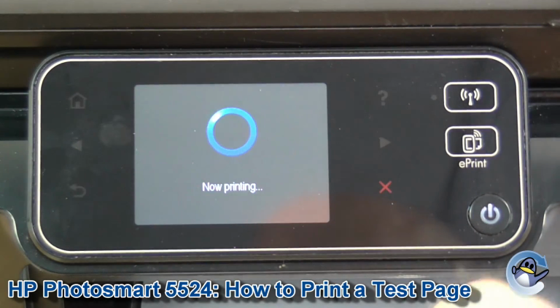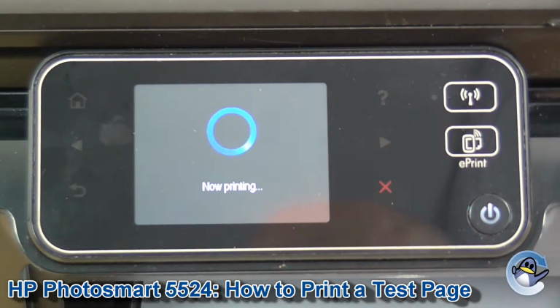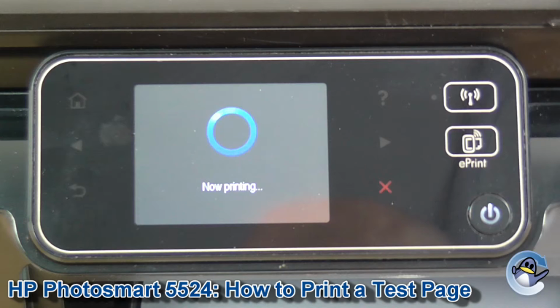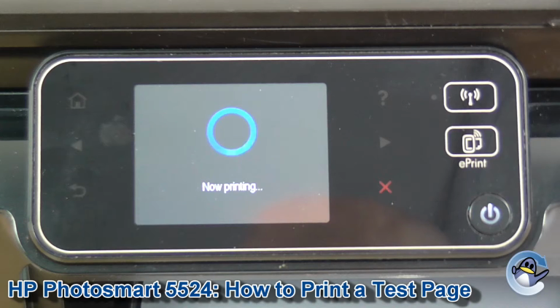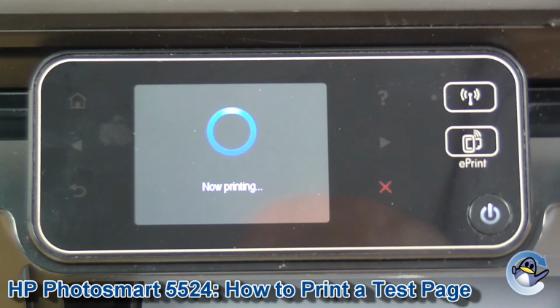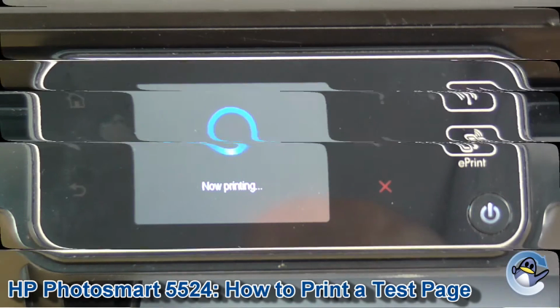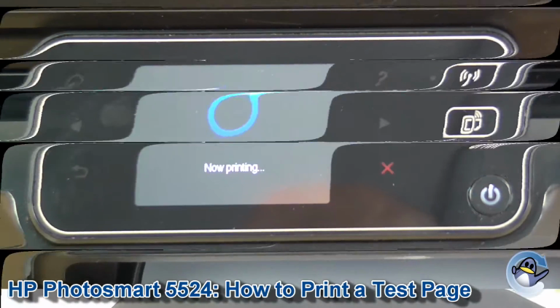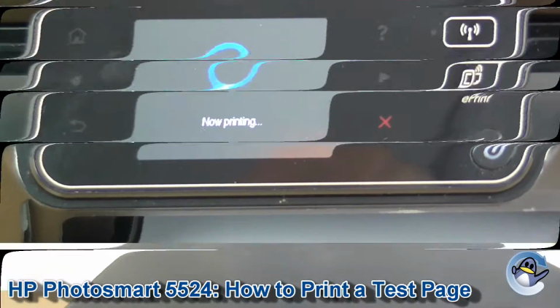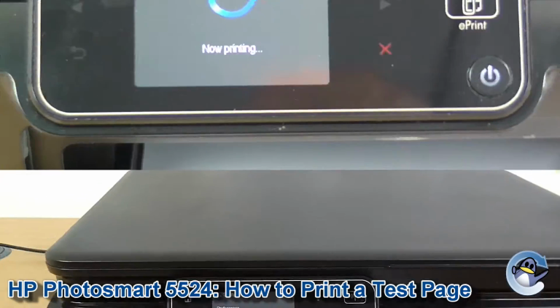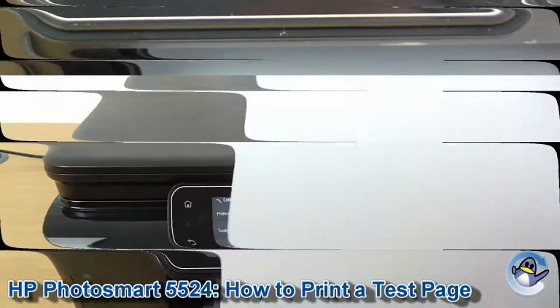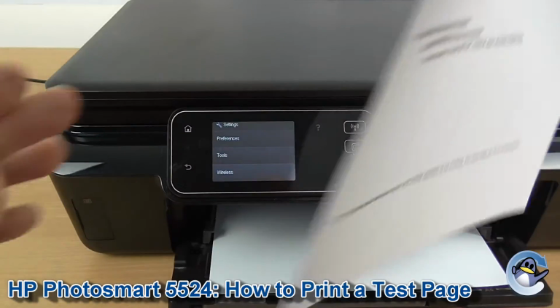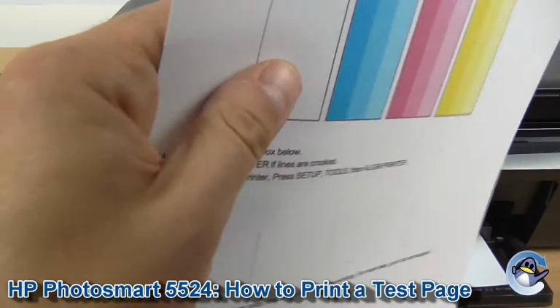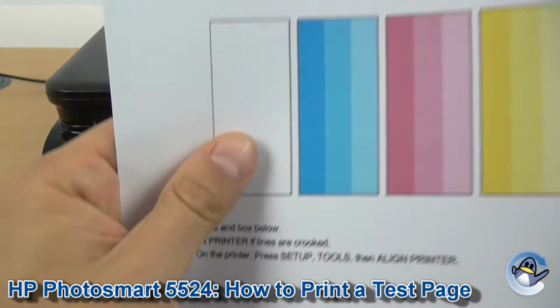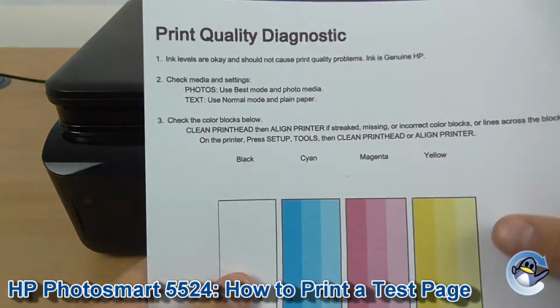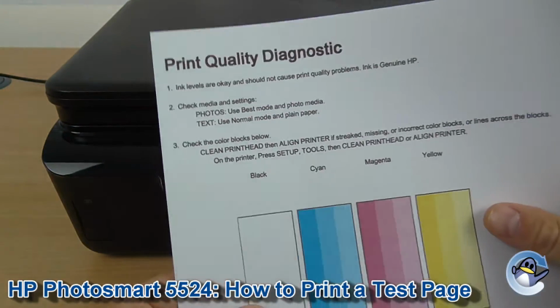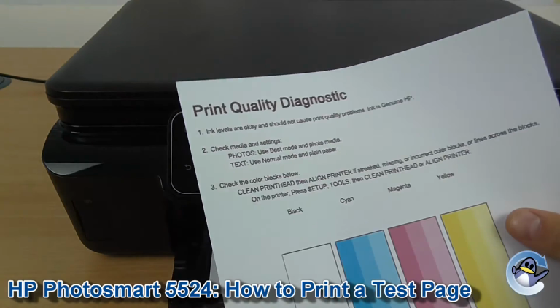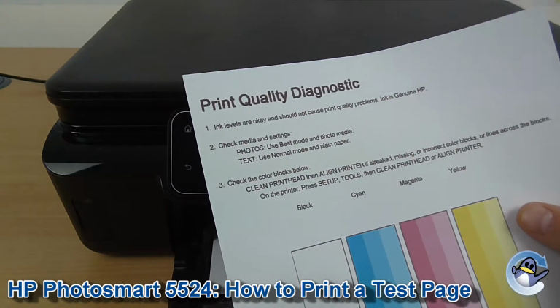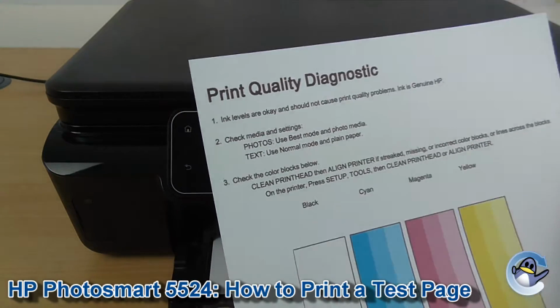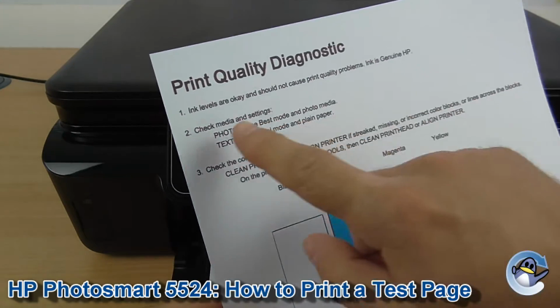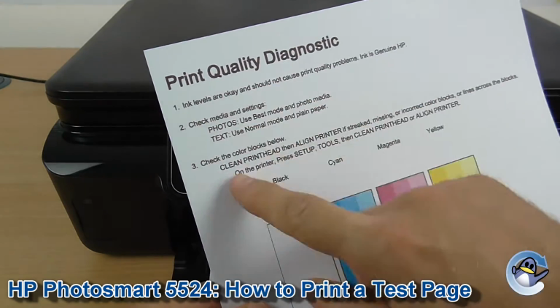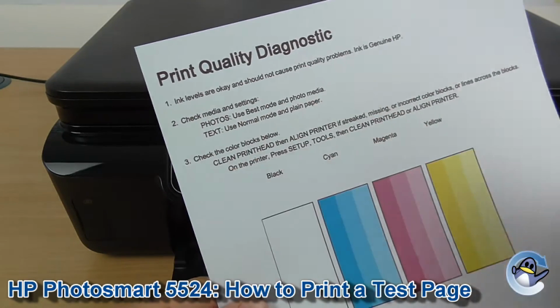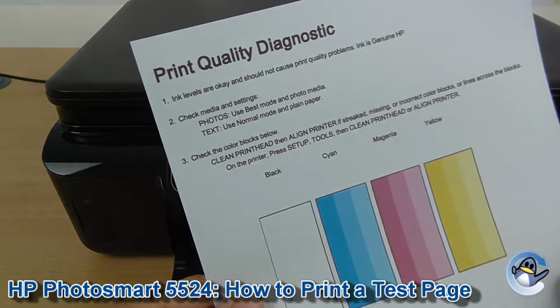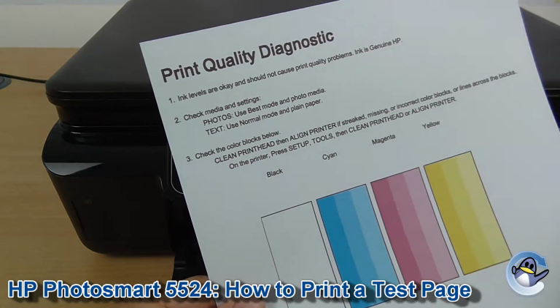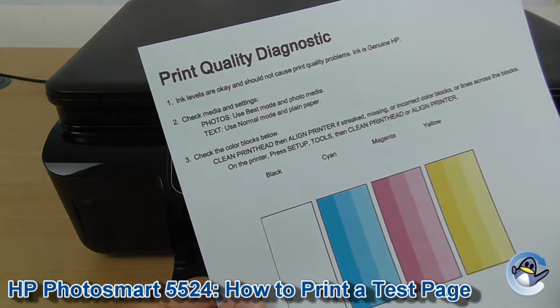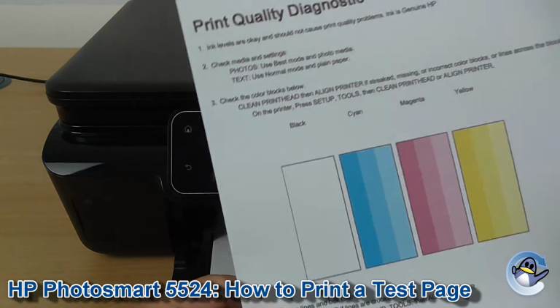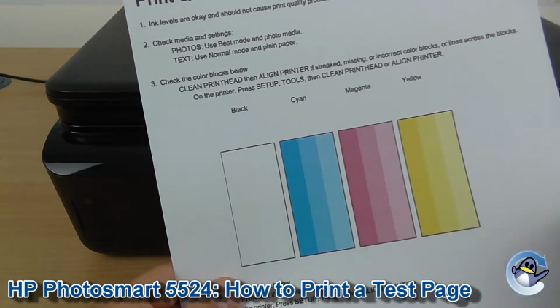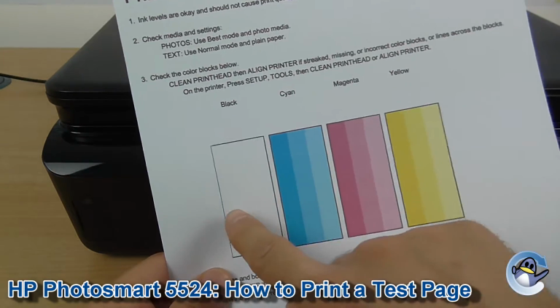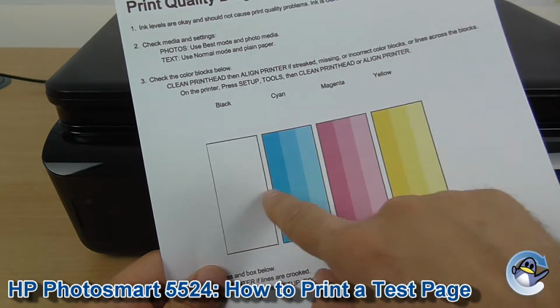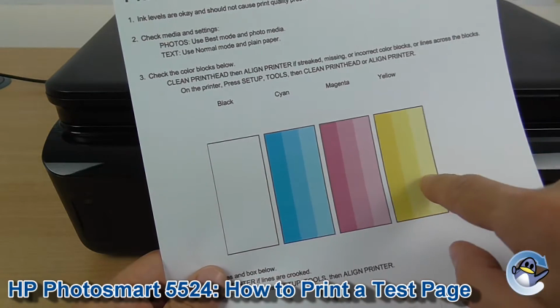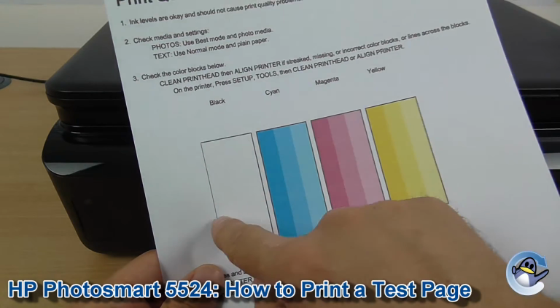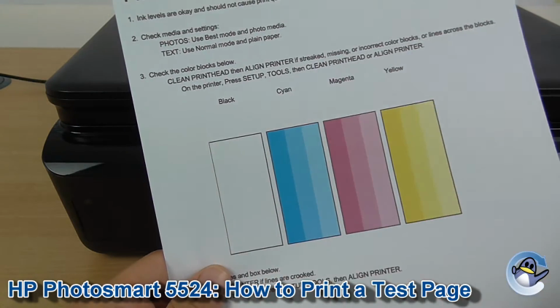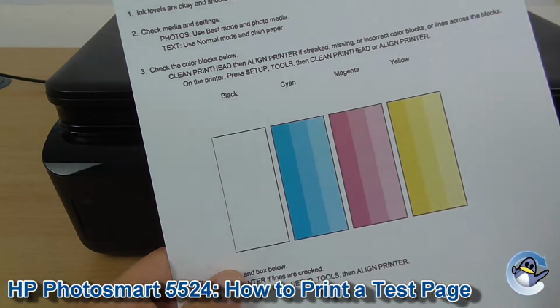Now it'll take your printer just a minute, and you'll eventually be presented with something that looks like this. You can see a whole load of text and a breakdown of the four colours used by your printer.